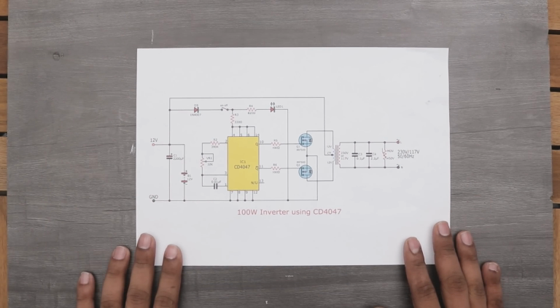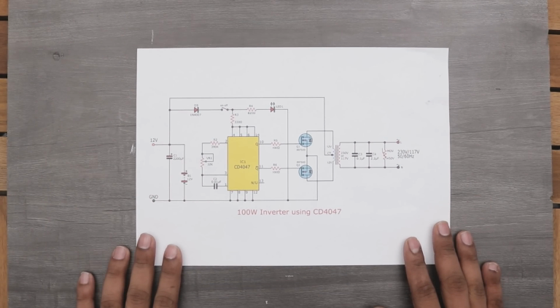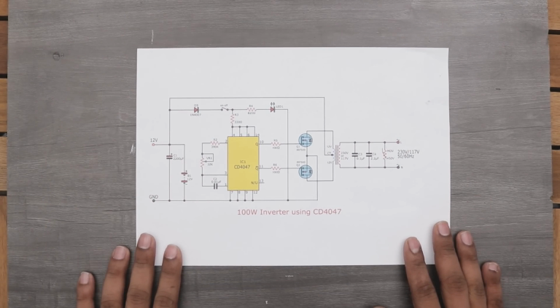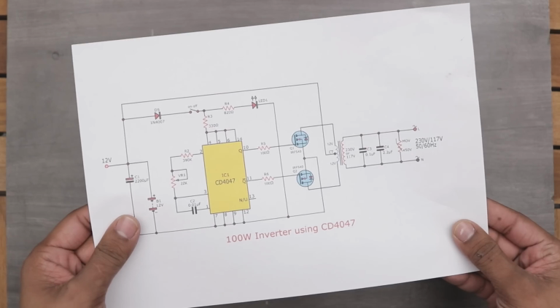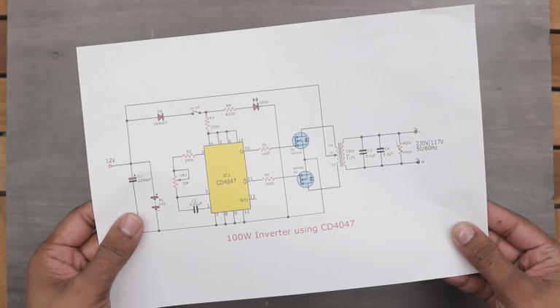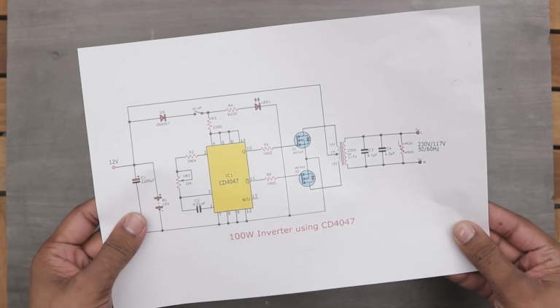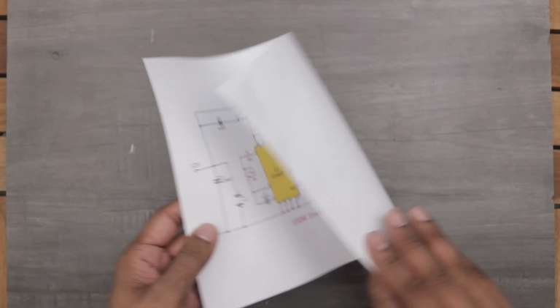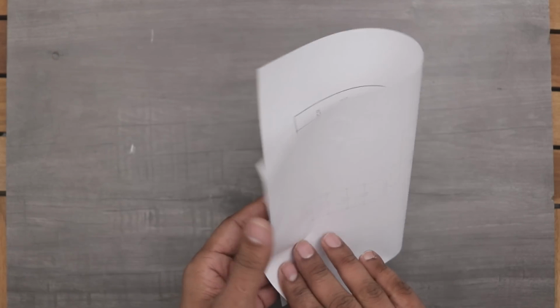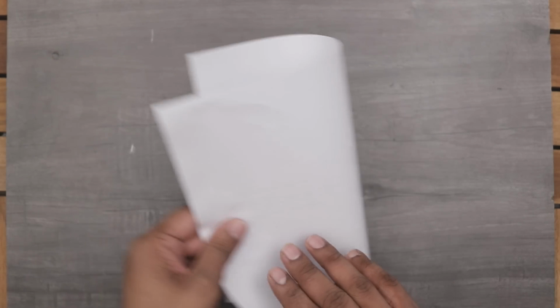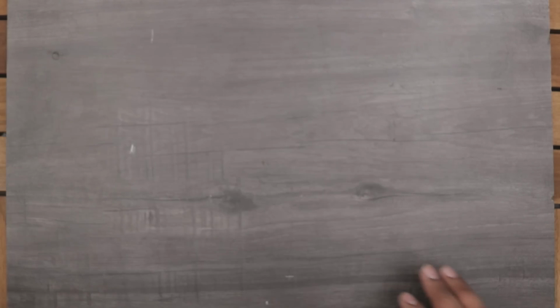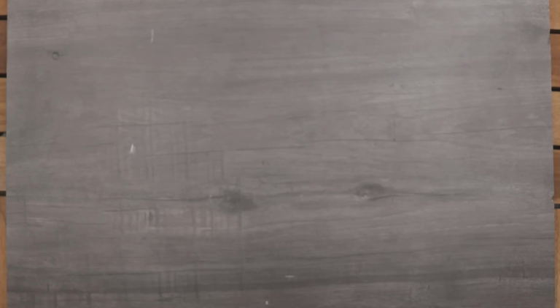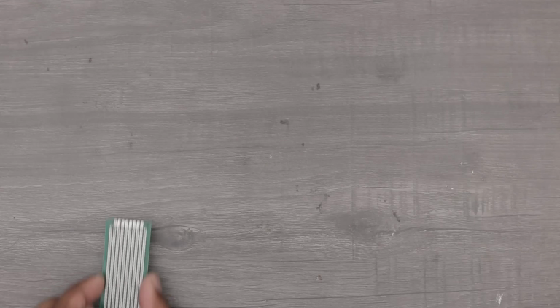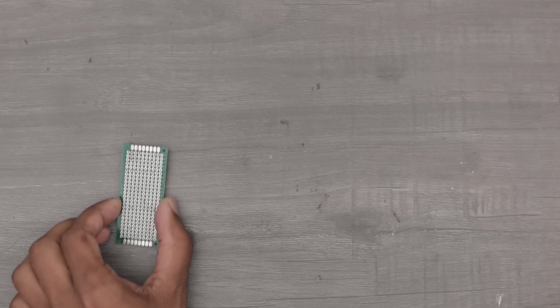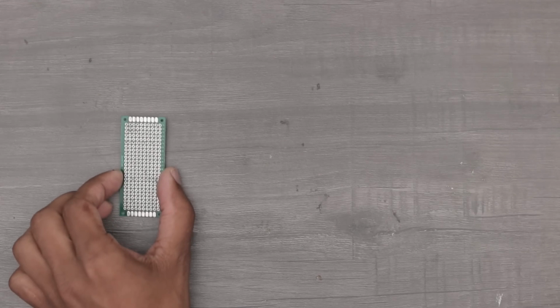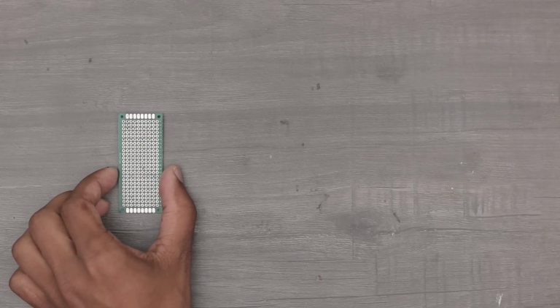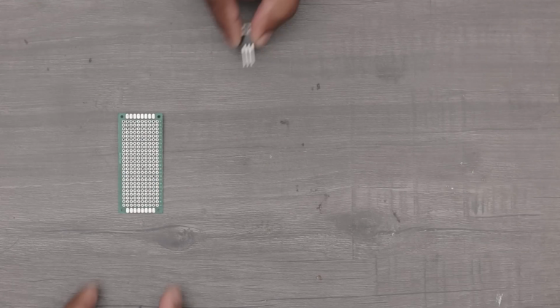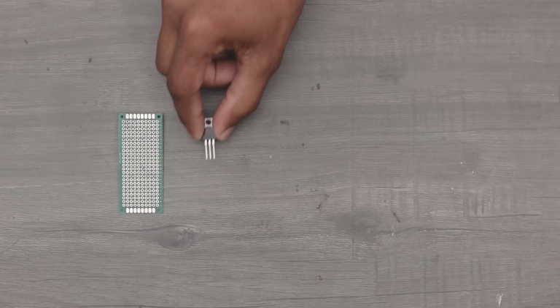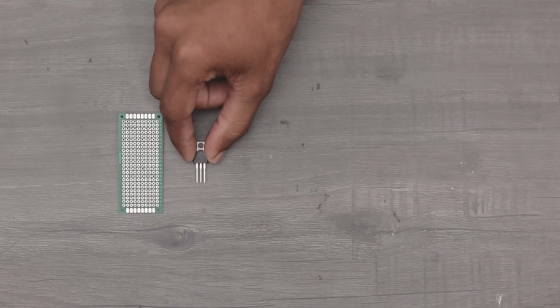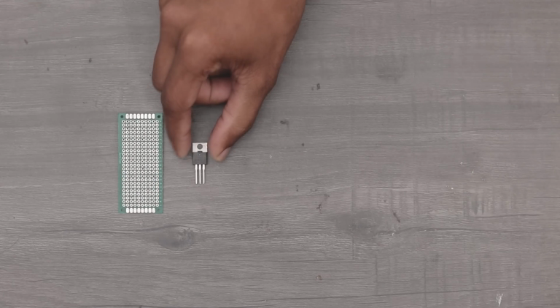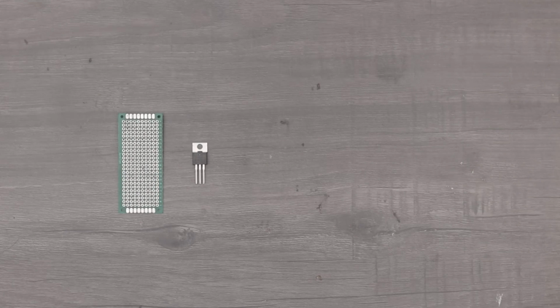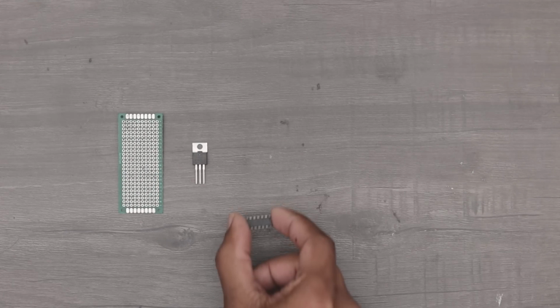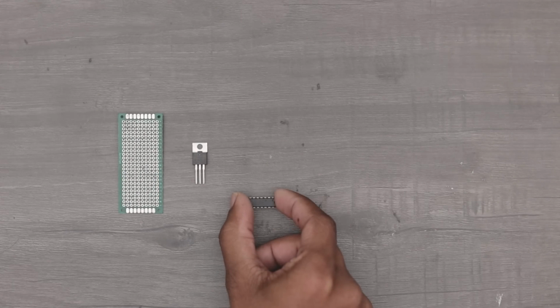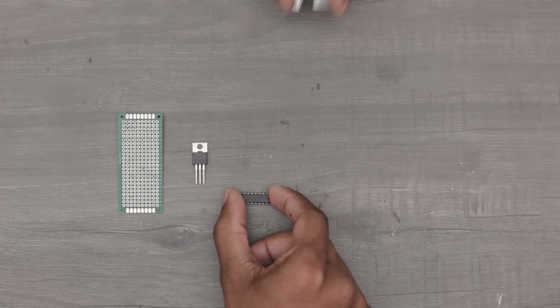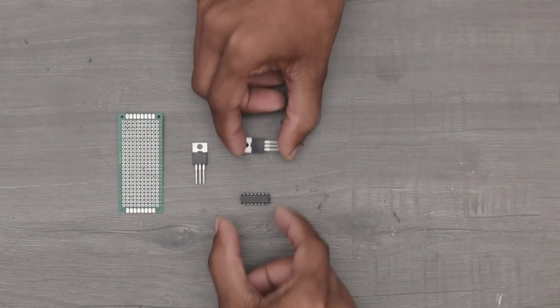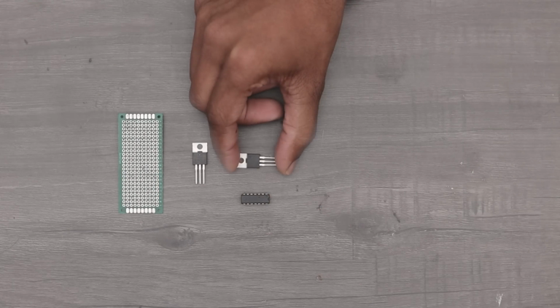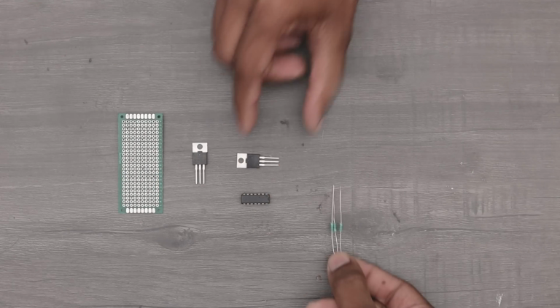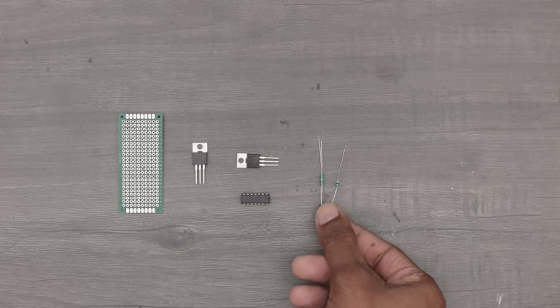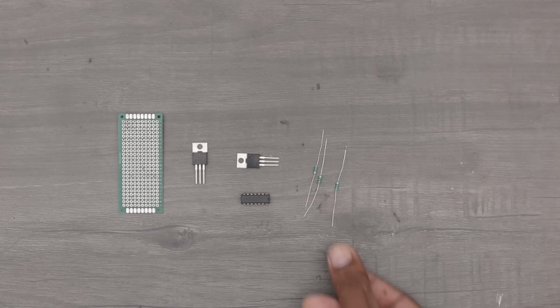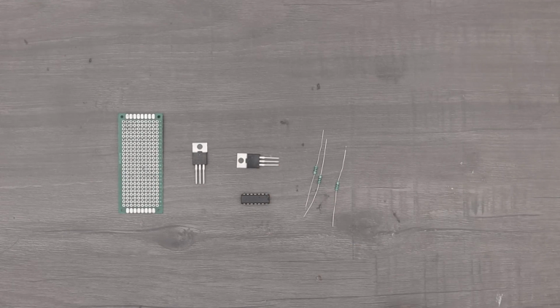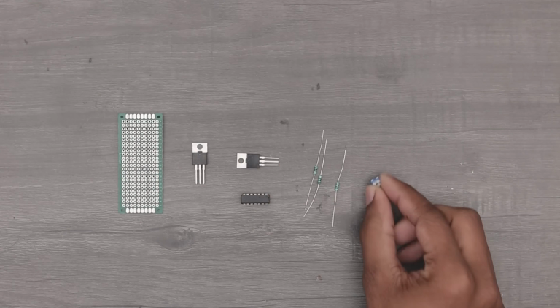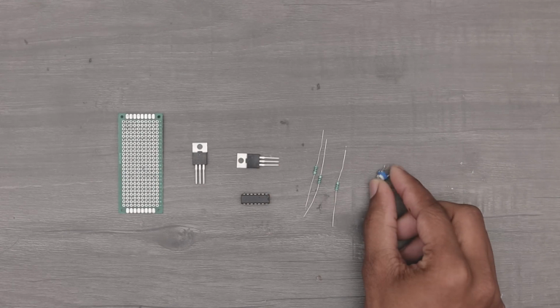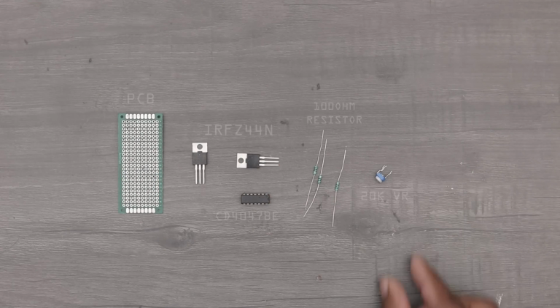I found this very interesting, so I arranged all the components and then I started building the project.